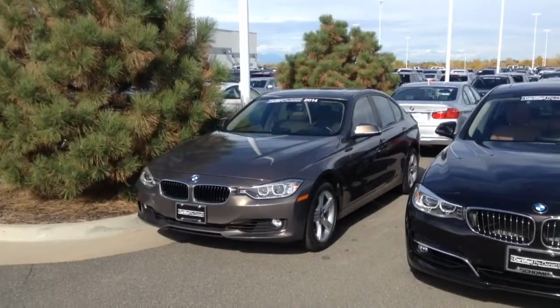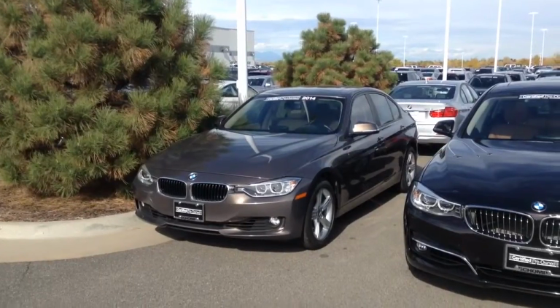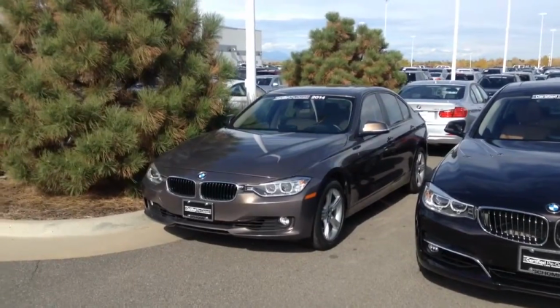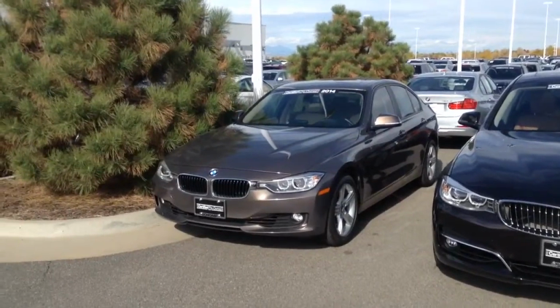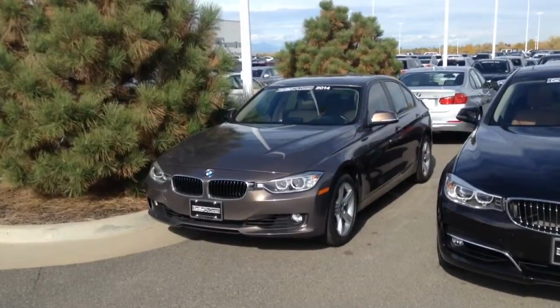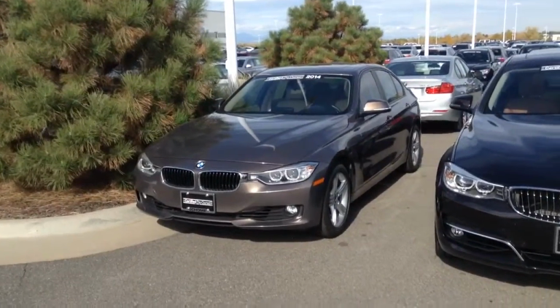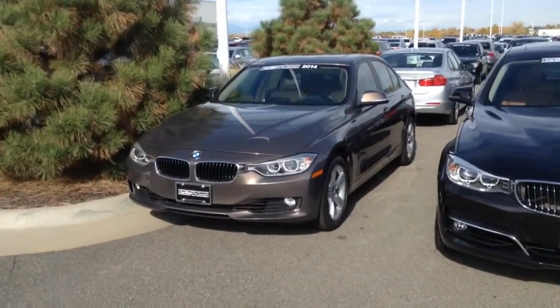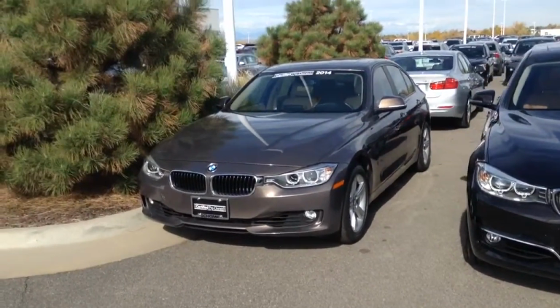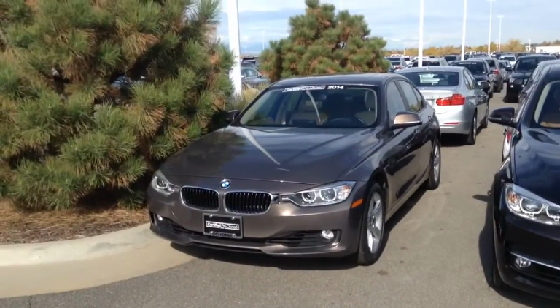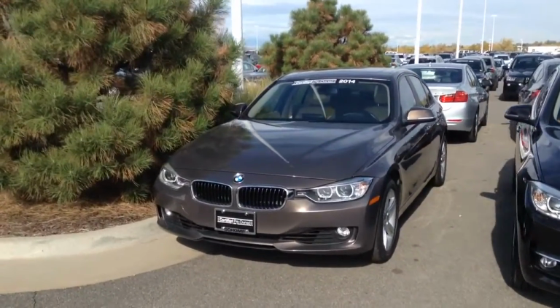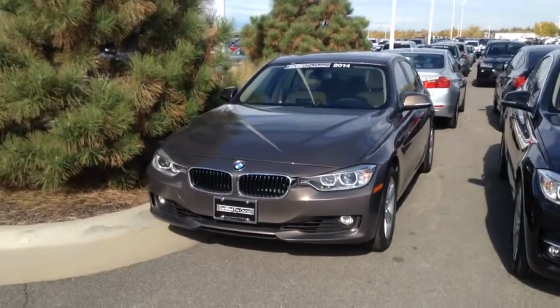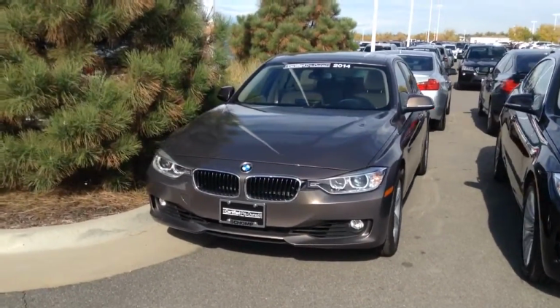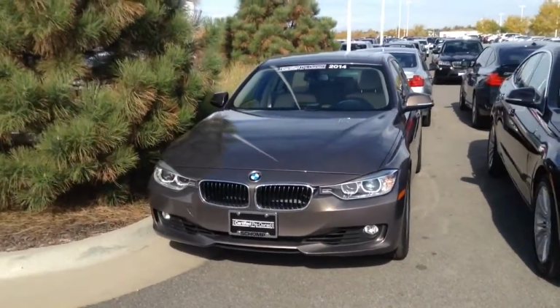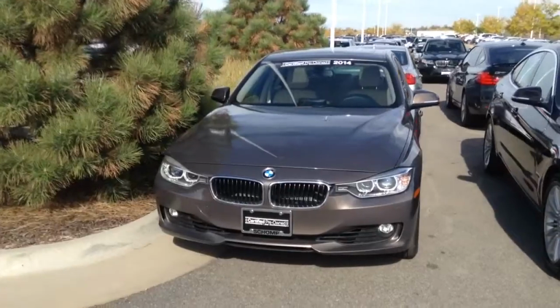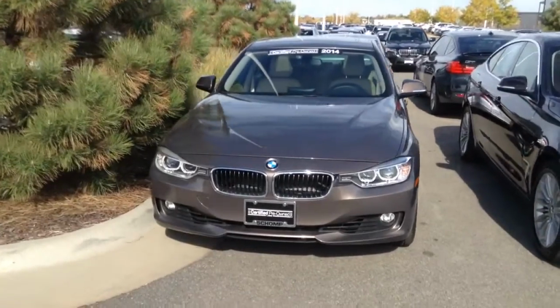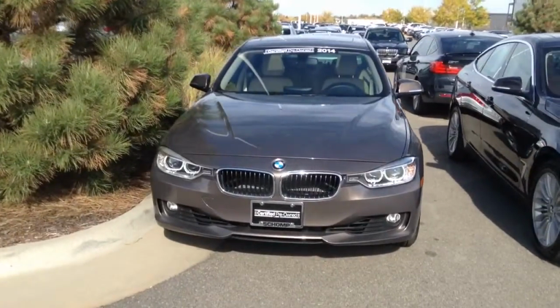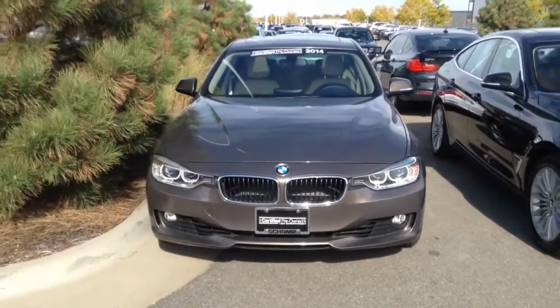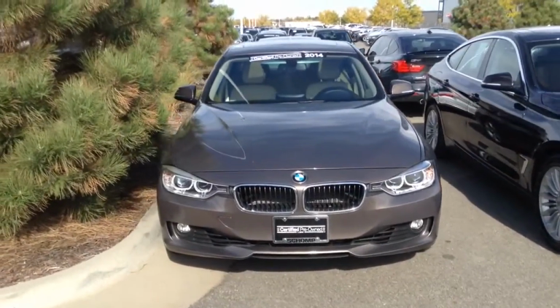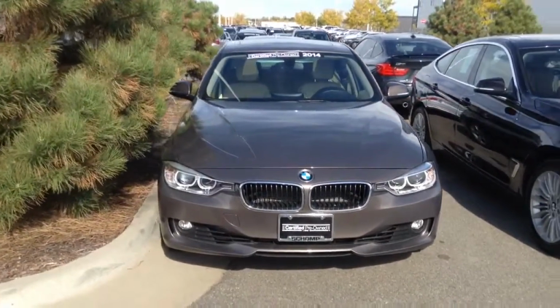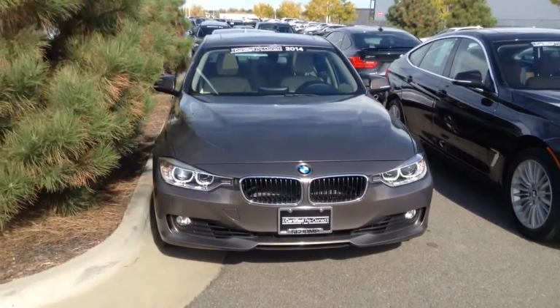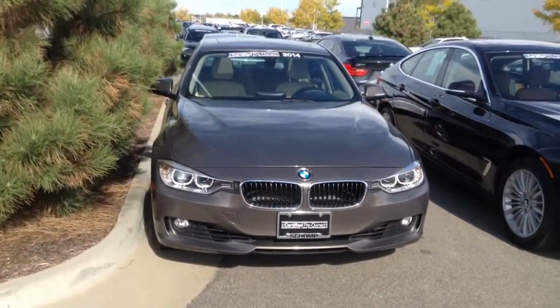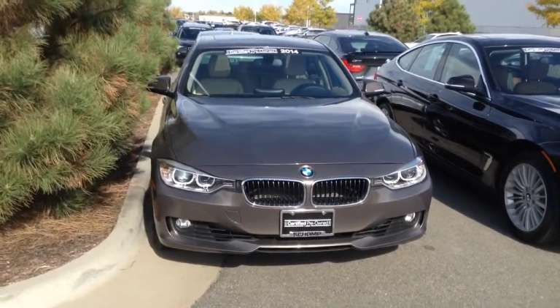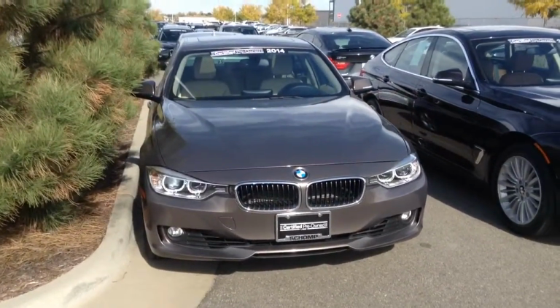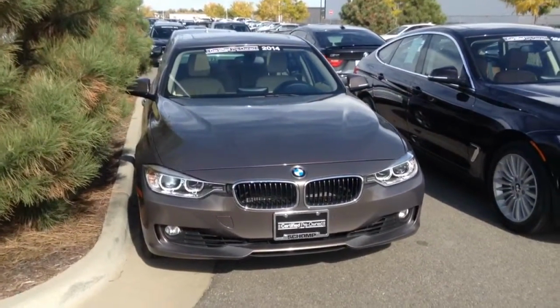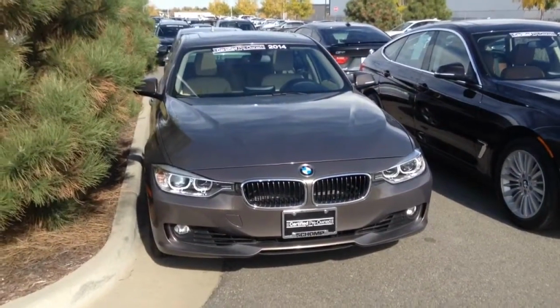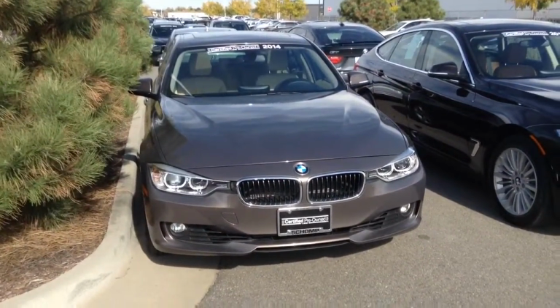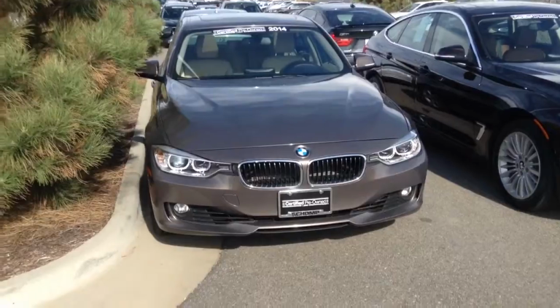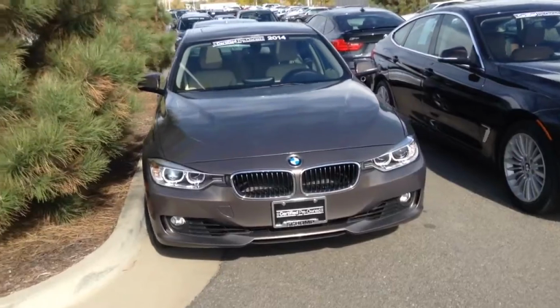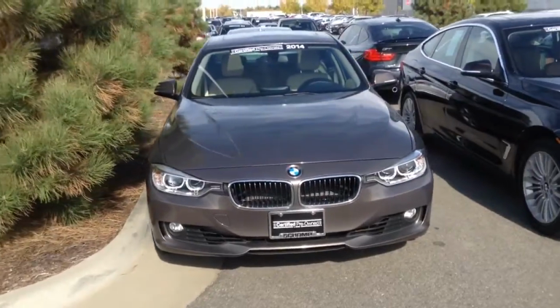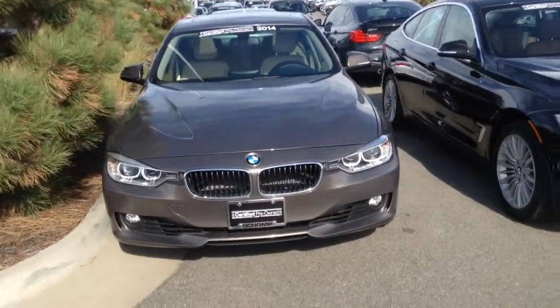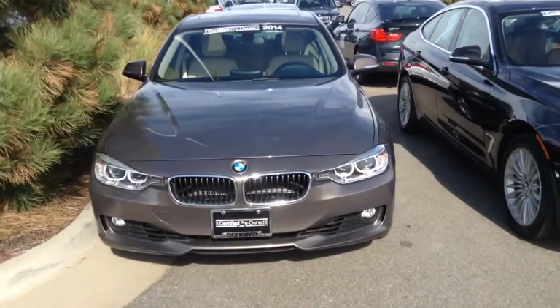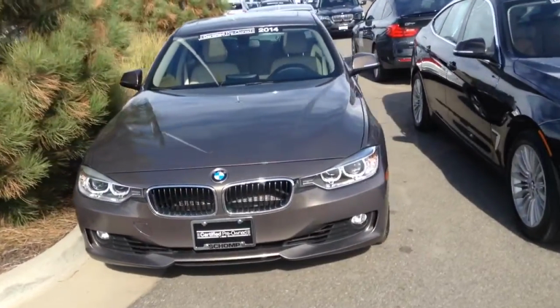Hey there, this is Kyle from Shell BMW. Just wanted to take a moment to thank you once again for your inquiry and also capture a quick video of the 2014 BMW 328 that you're interested in. I'm going to do a little walk around of it so that you can see it.